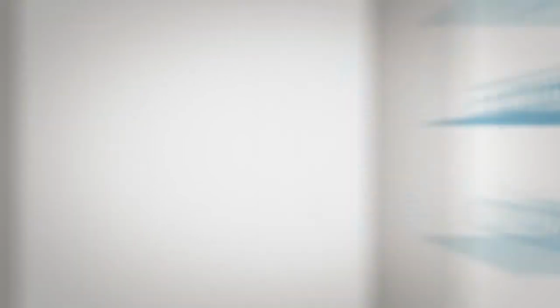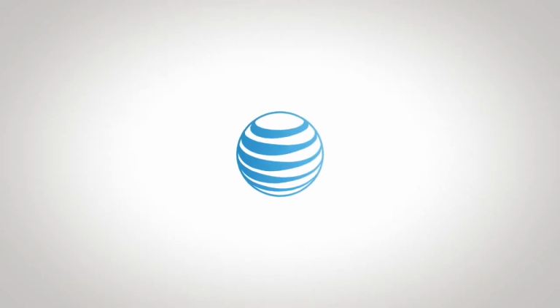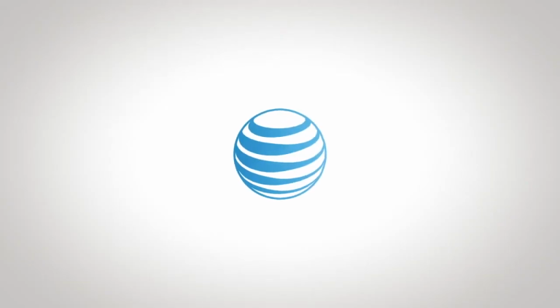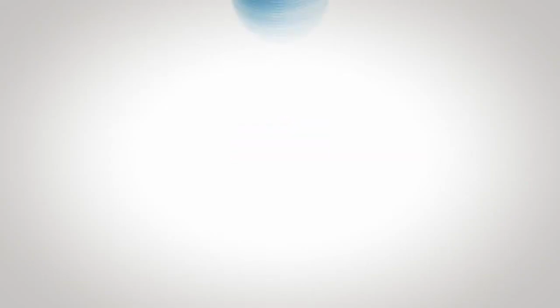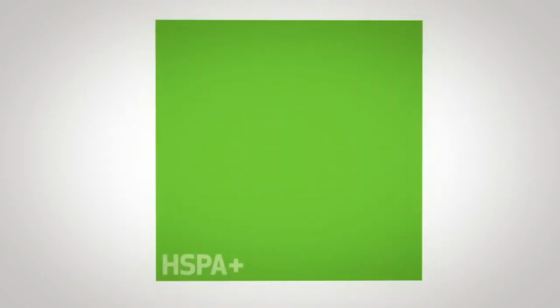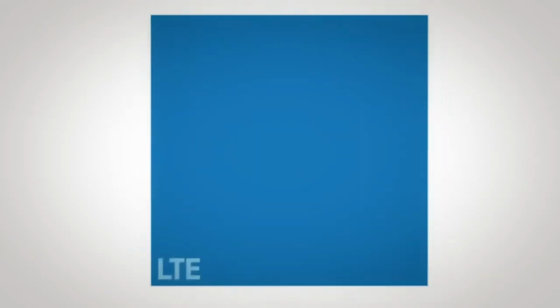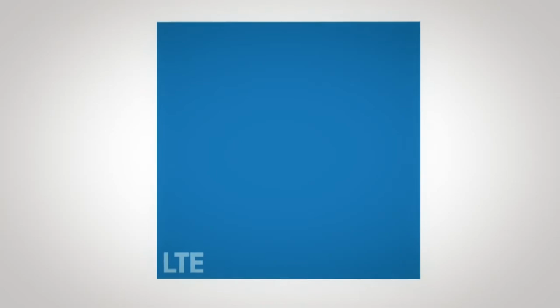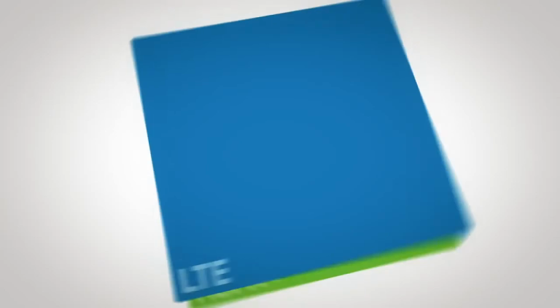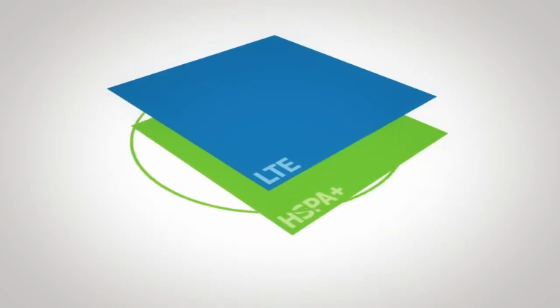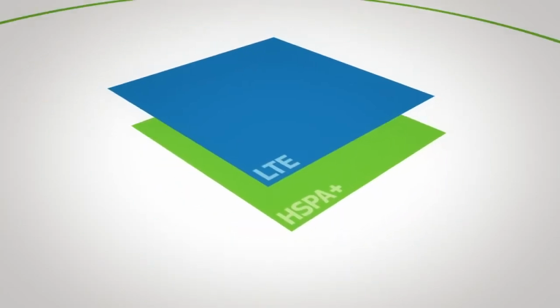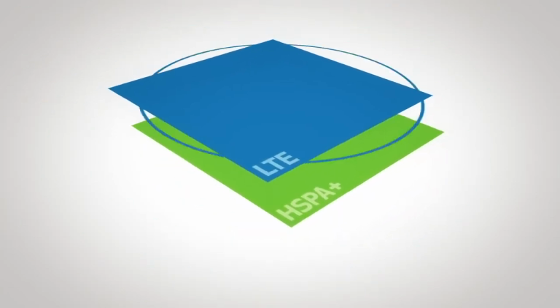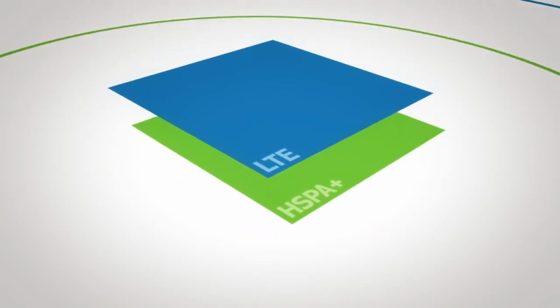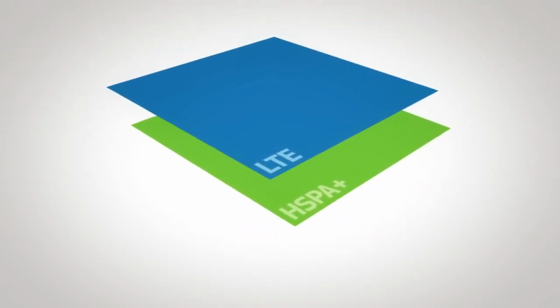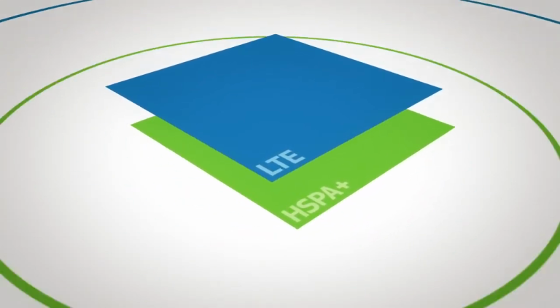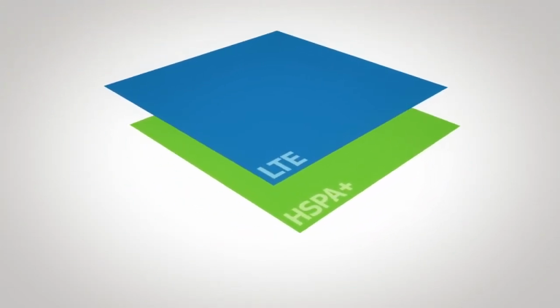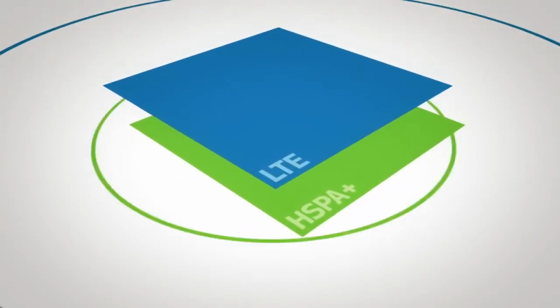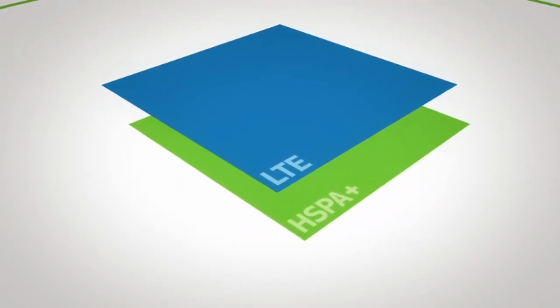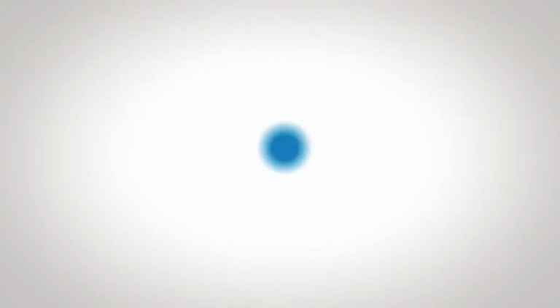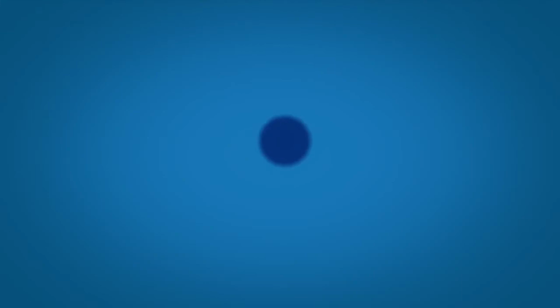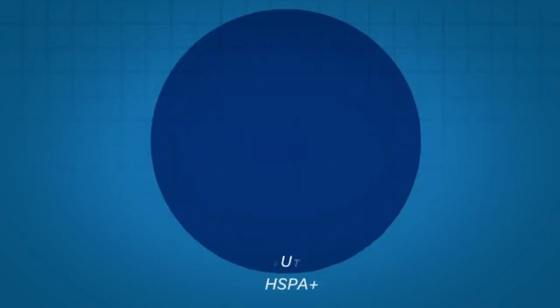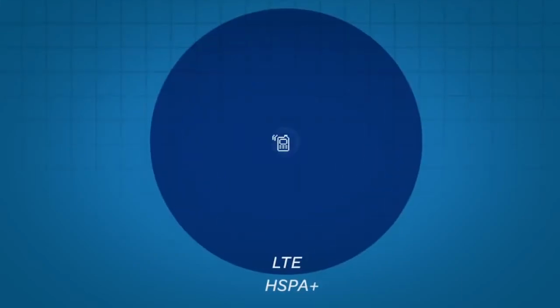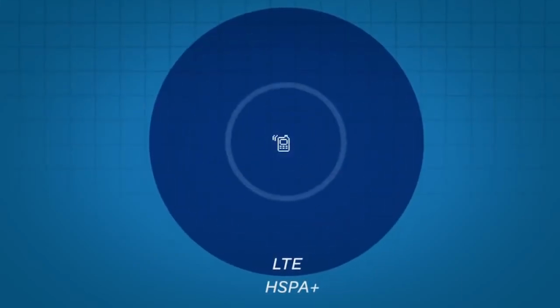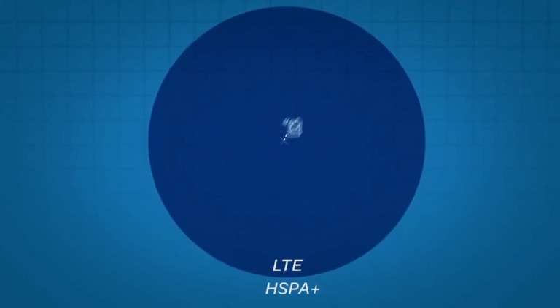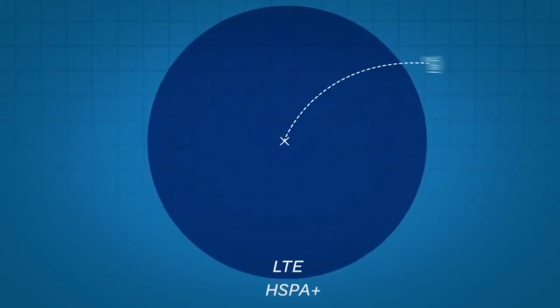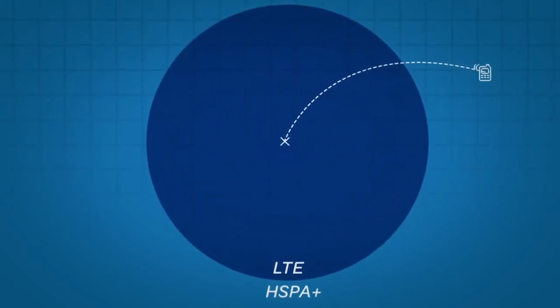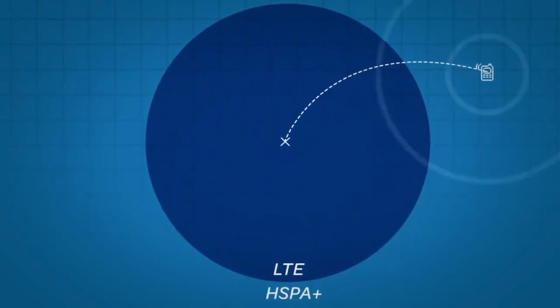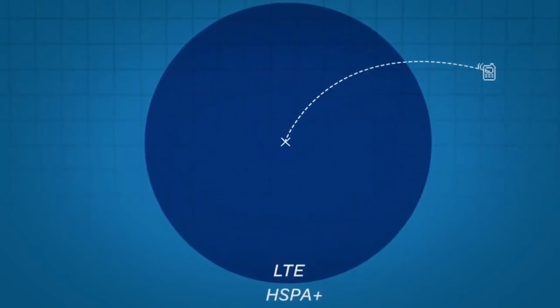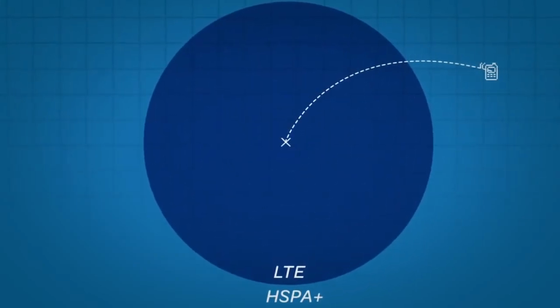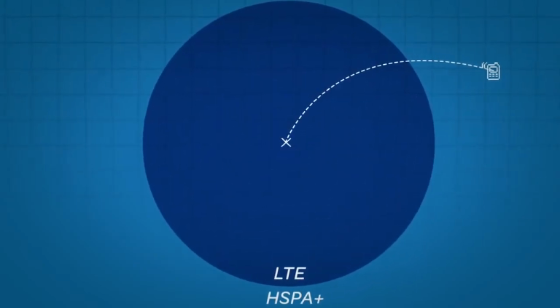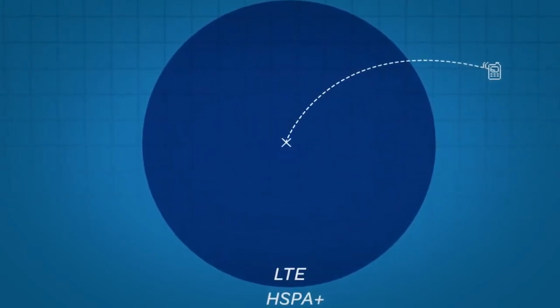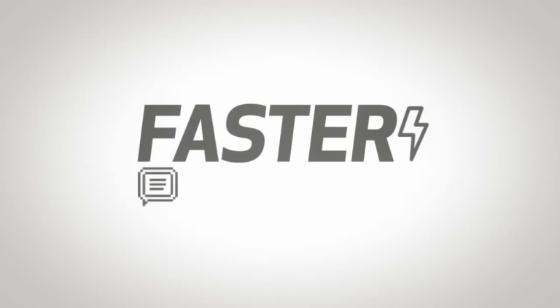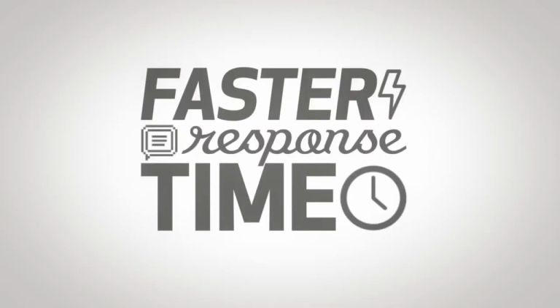AT&T is the only carrier offering two complementary technologies that deliver 4G speeds: HSPA Plus and LTE. This means you'll have access to a consistently fast connection, even when you're outside of an LTE area.